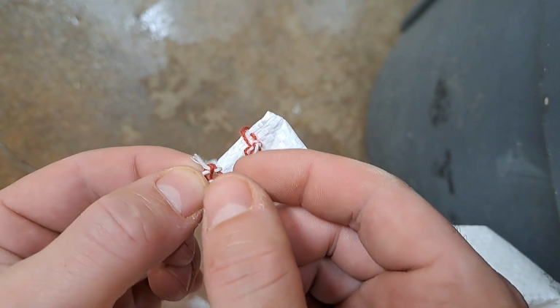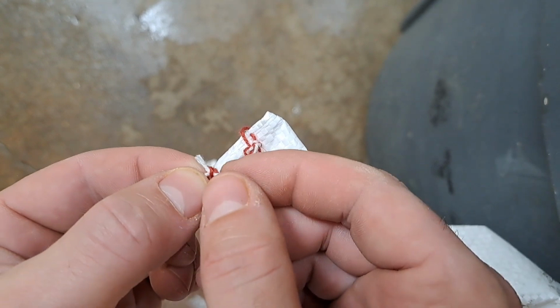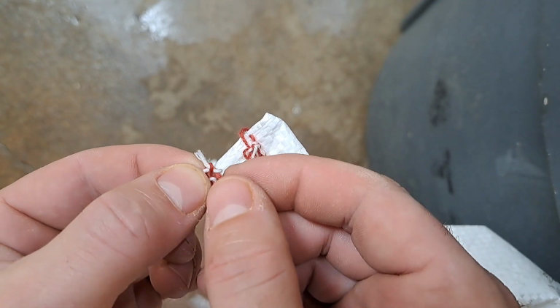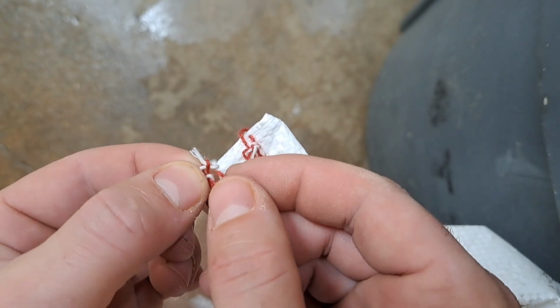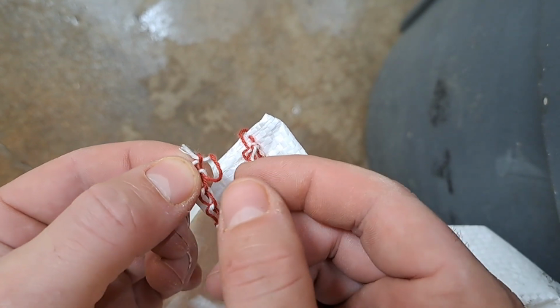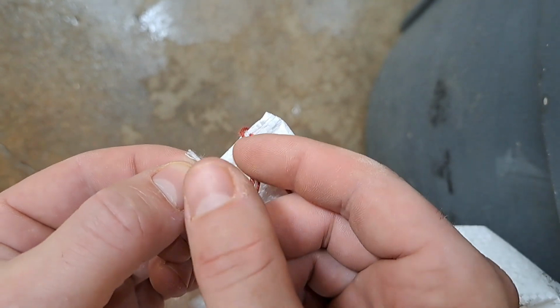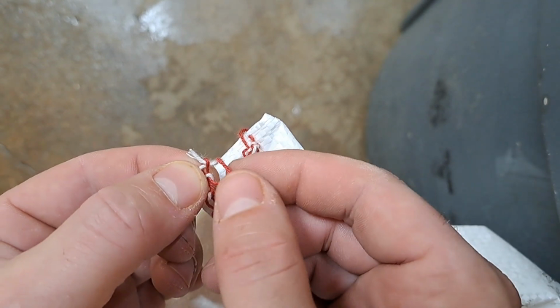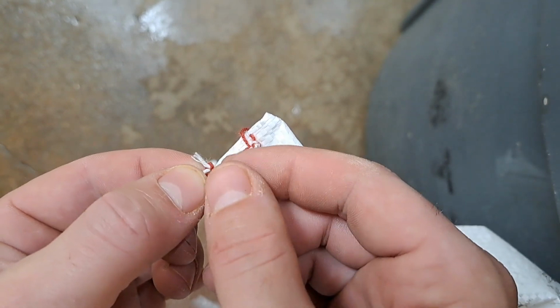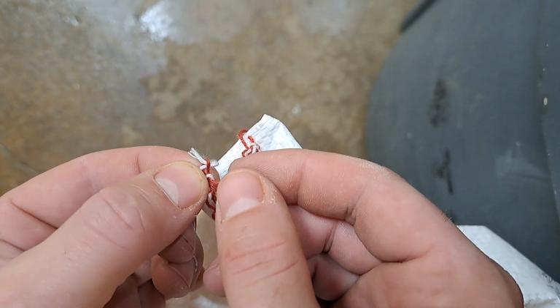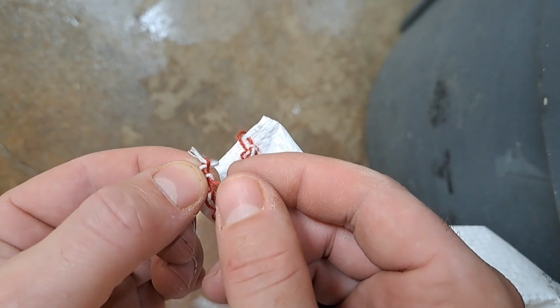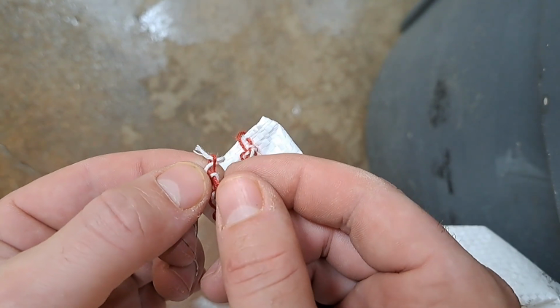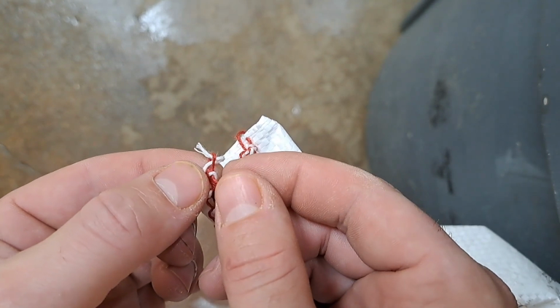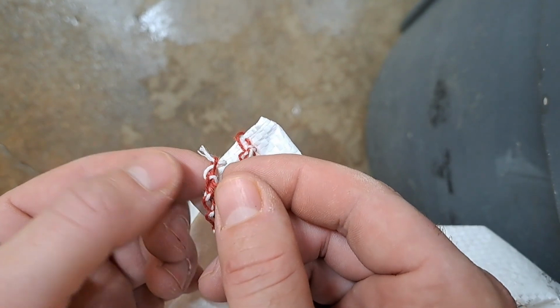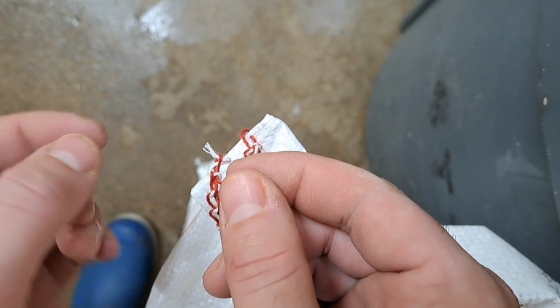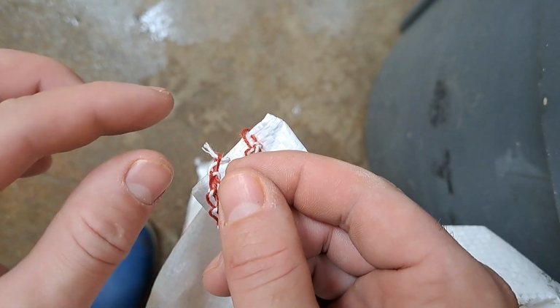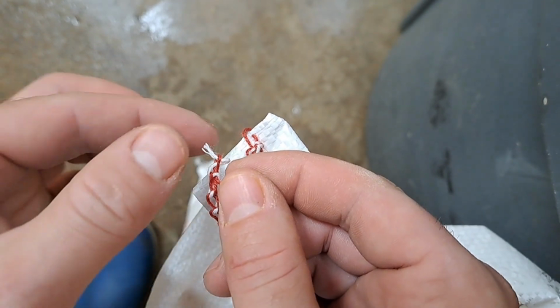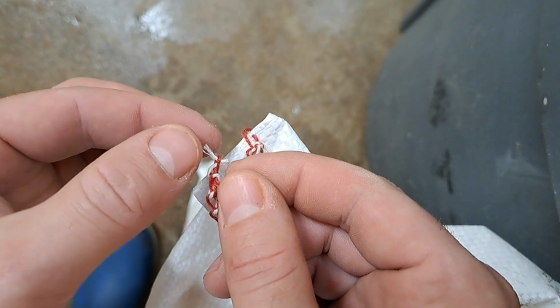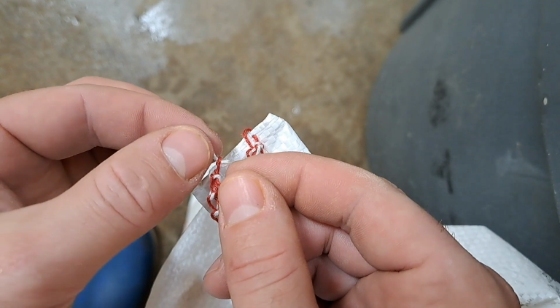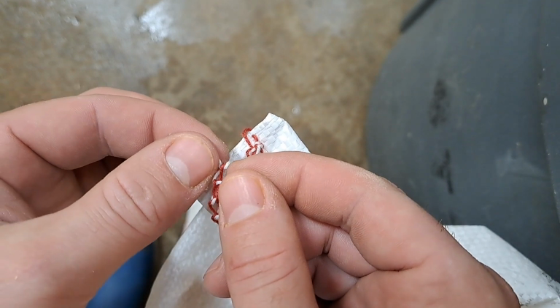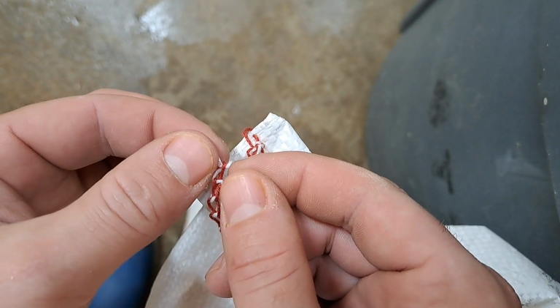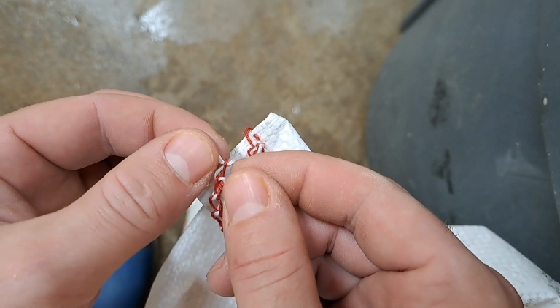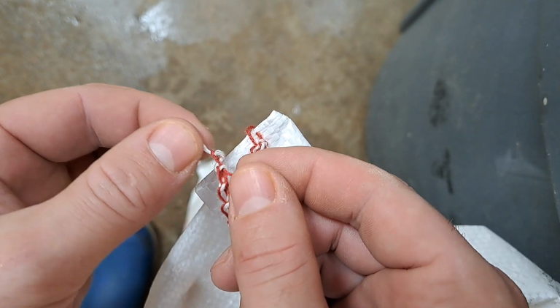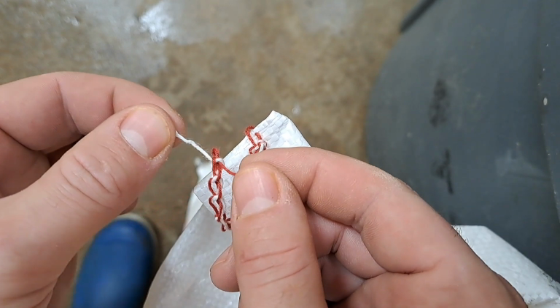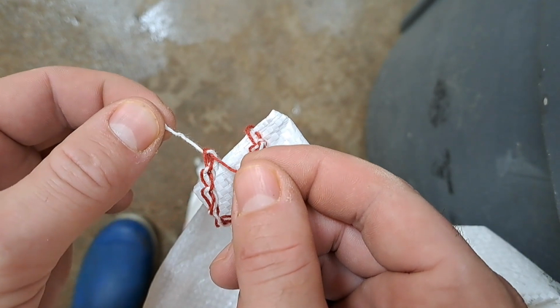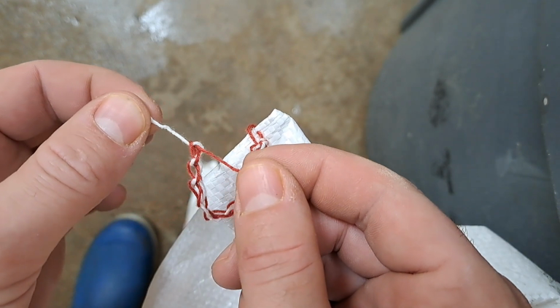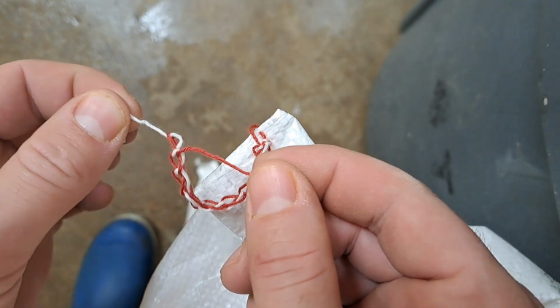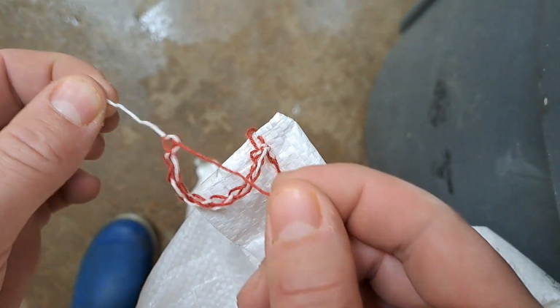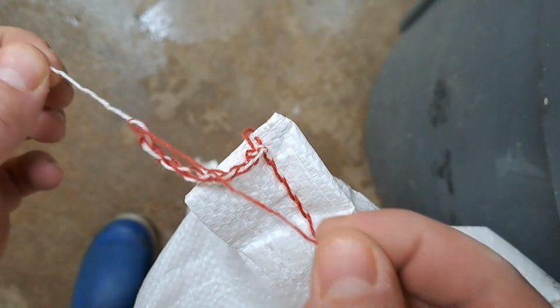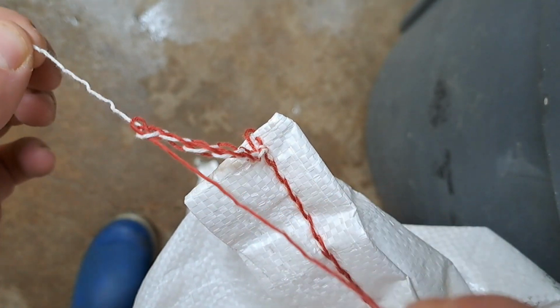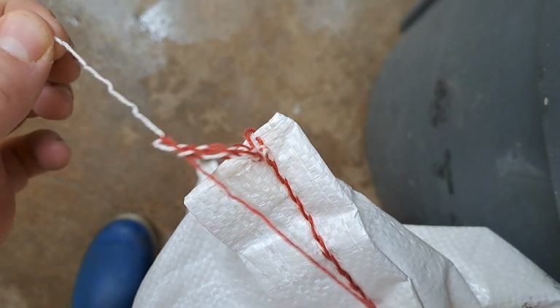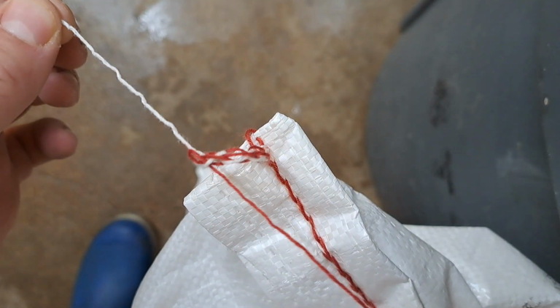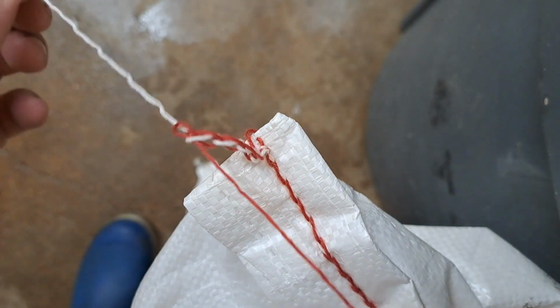This takes a little bit of dexterity. You will hold the red string and then grab the white chip tip — and cool.